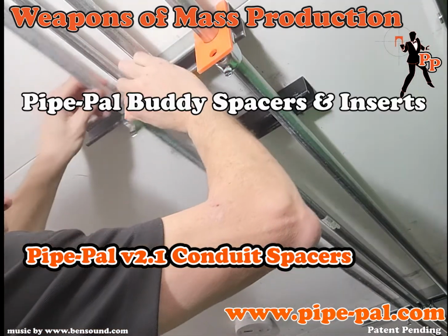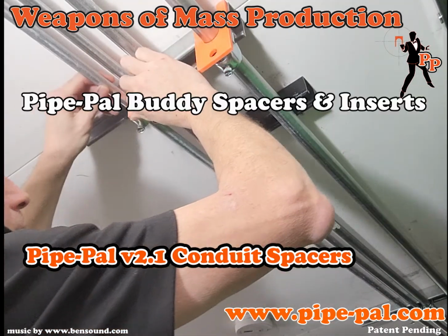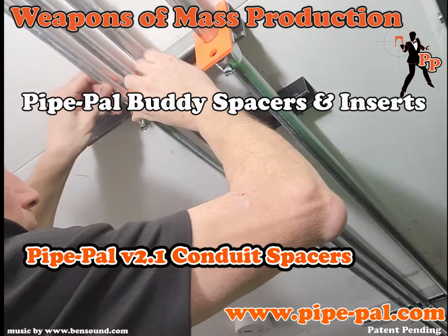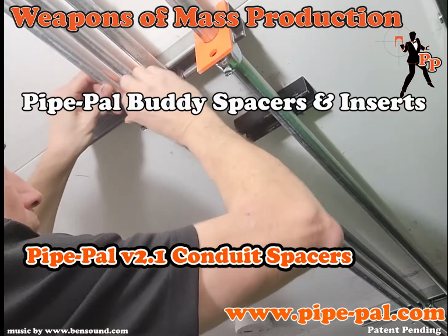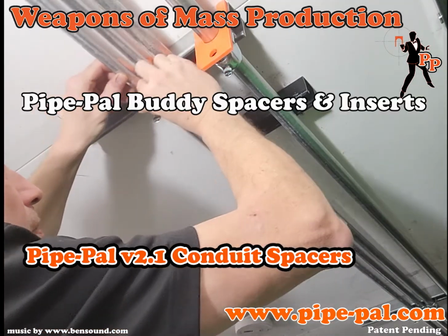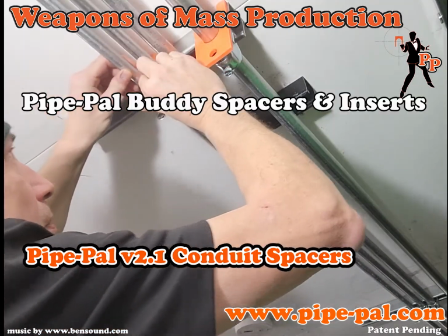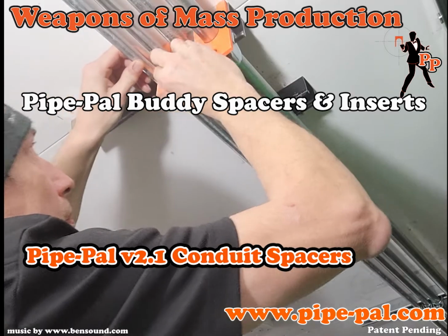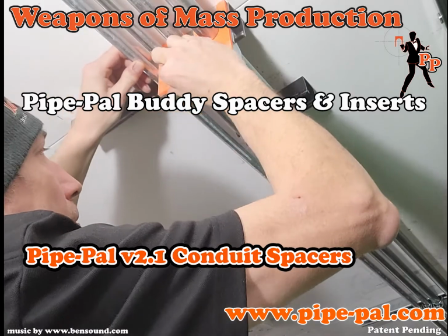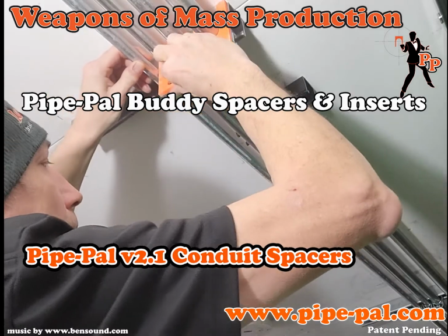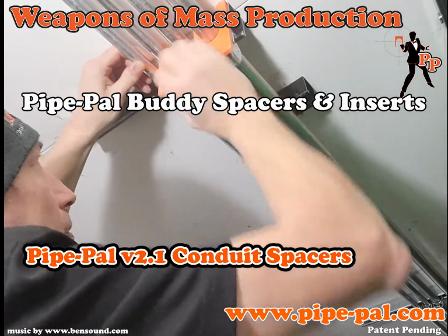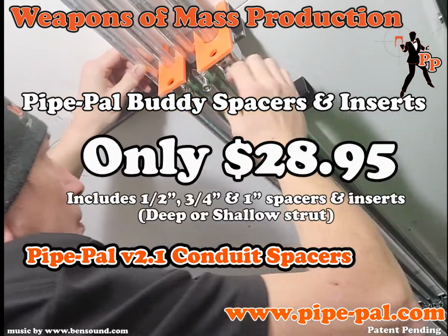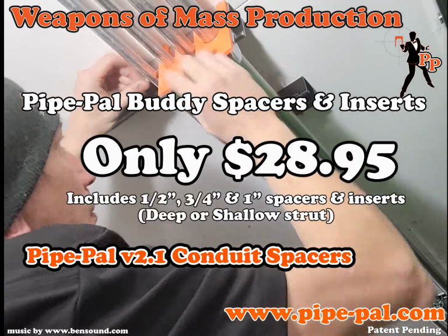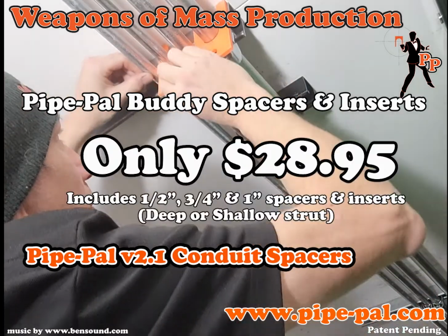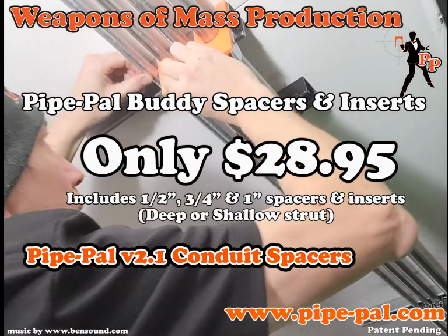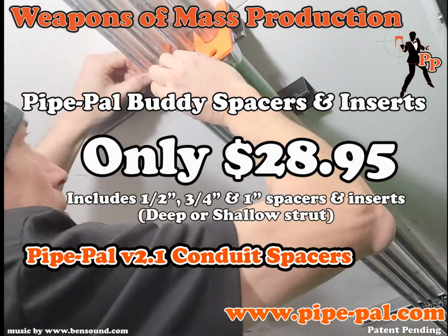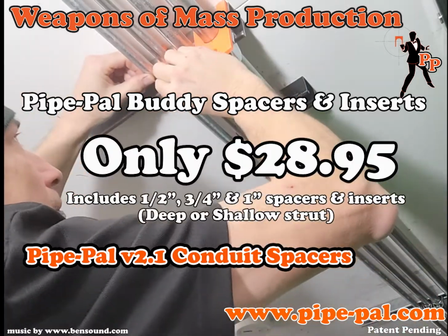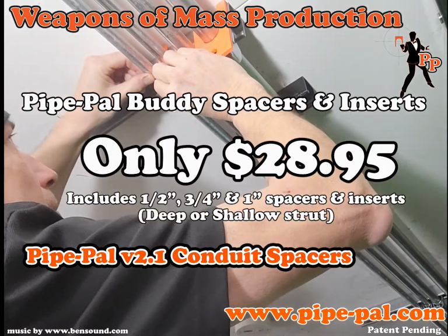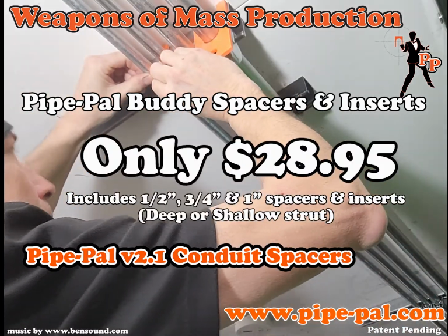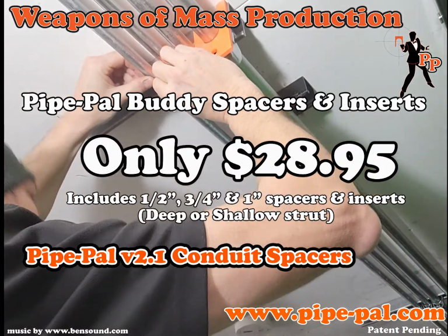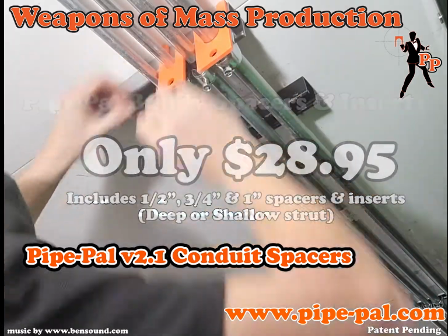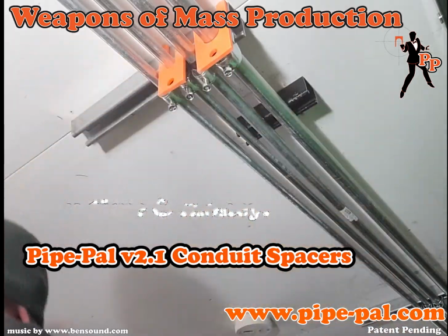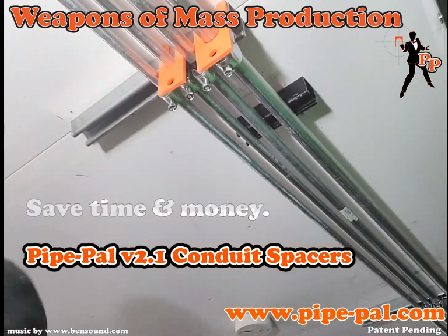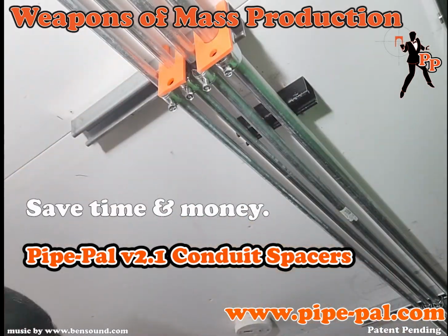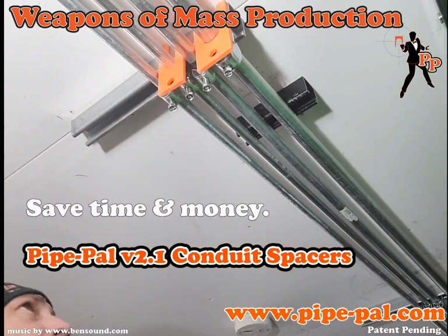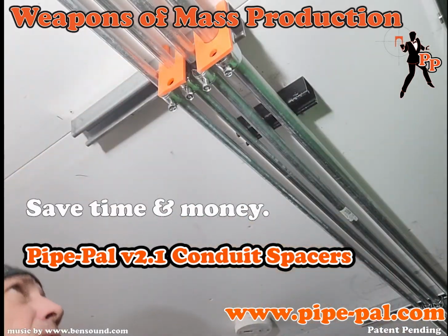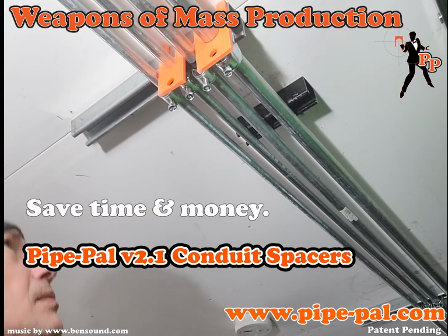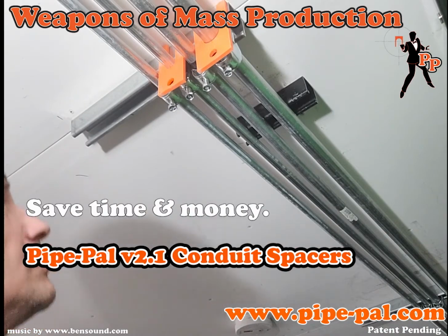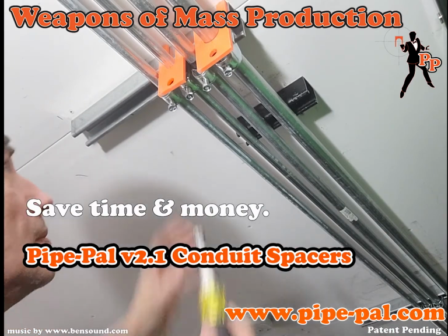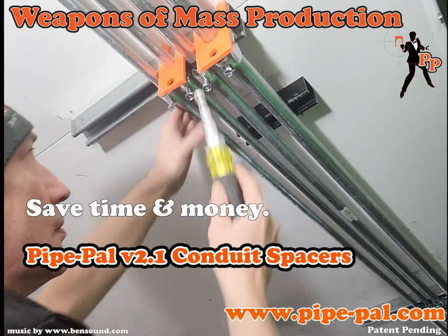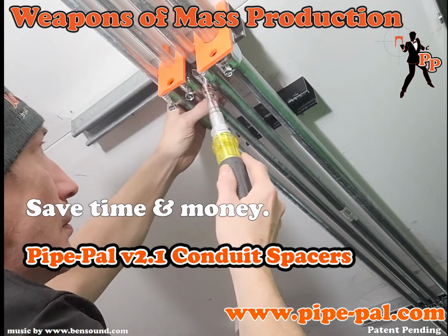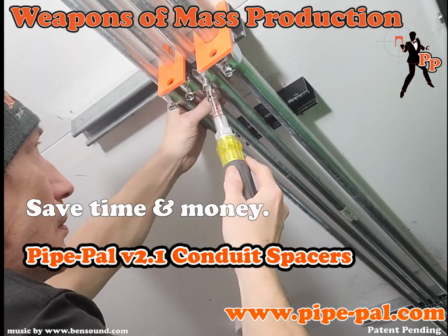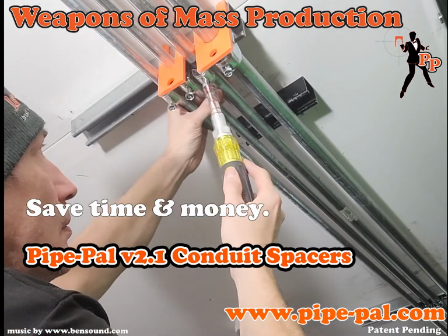PyPAL buddy spacers and inserts are only $28.95. Save time and money on your installation with PyPAL.